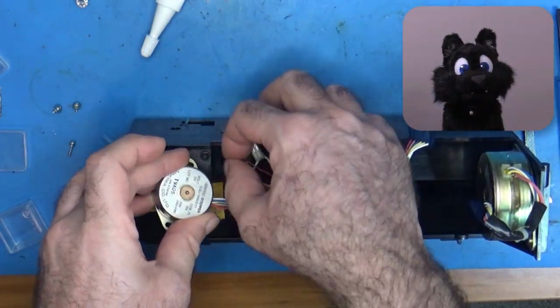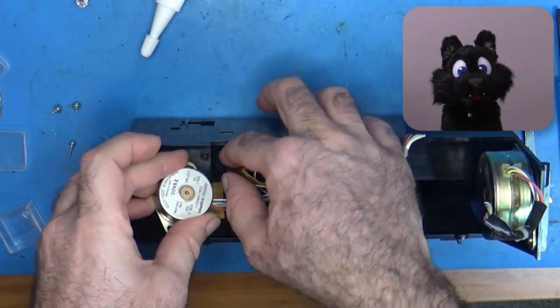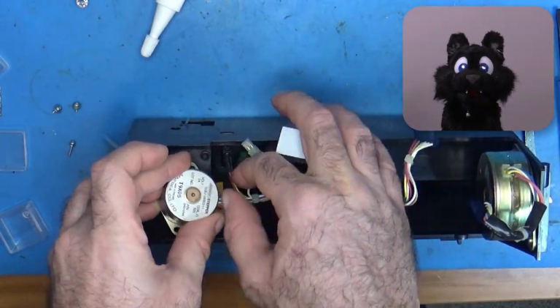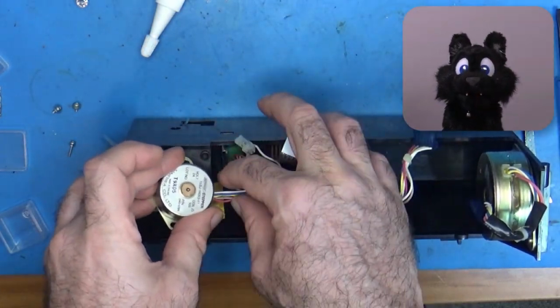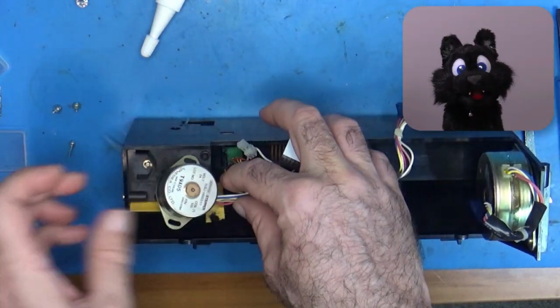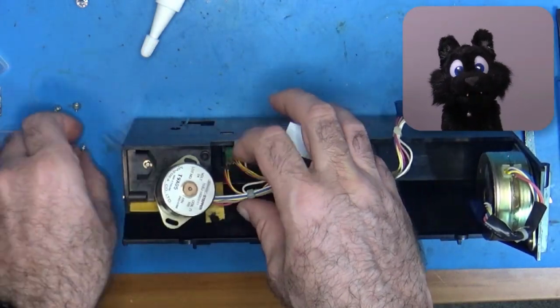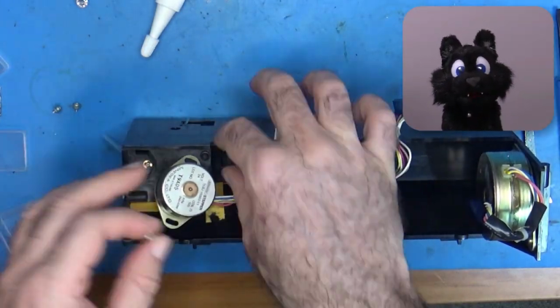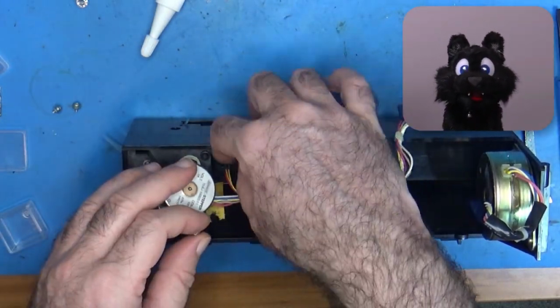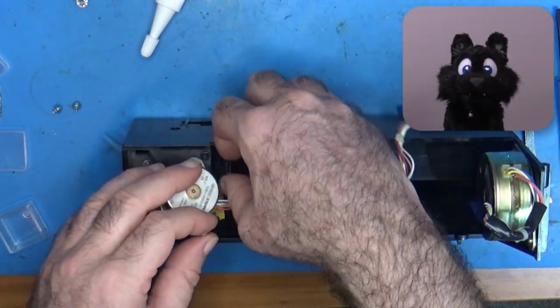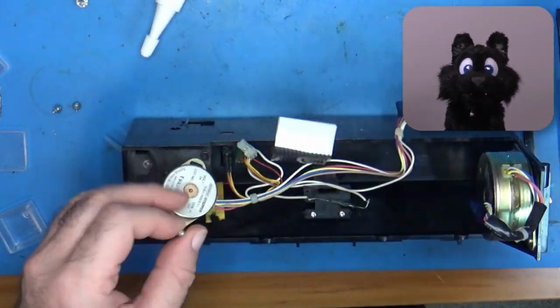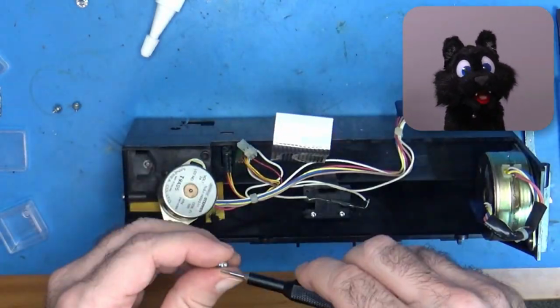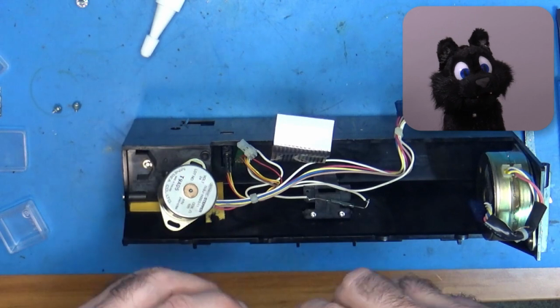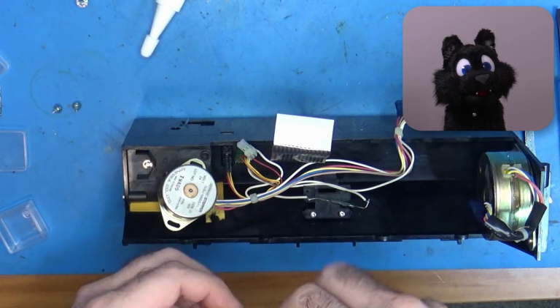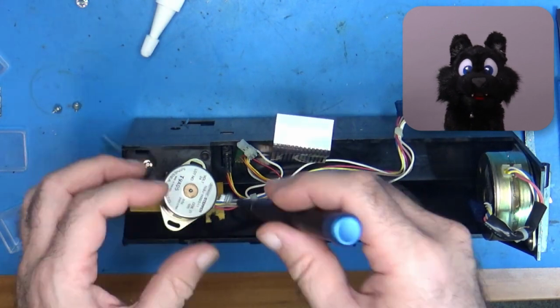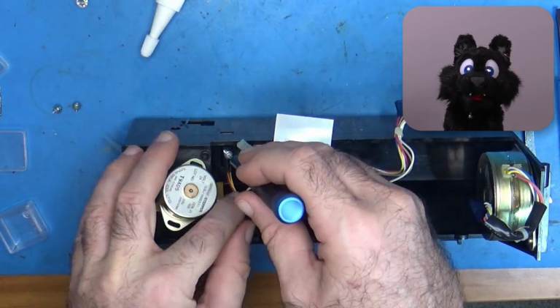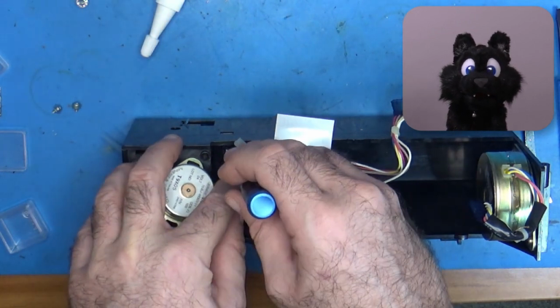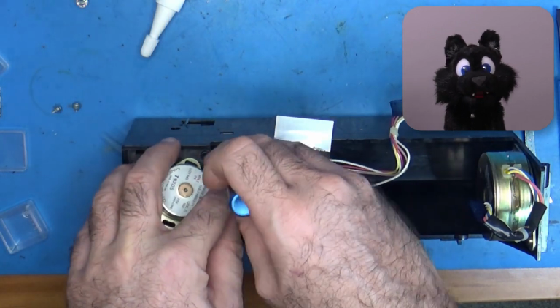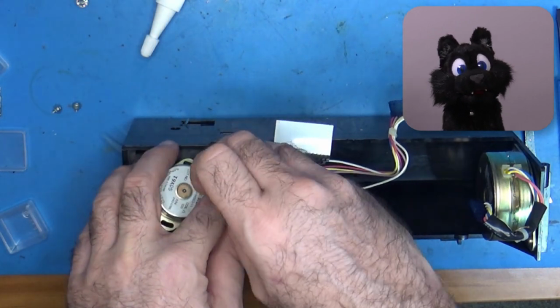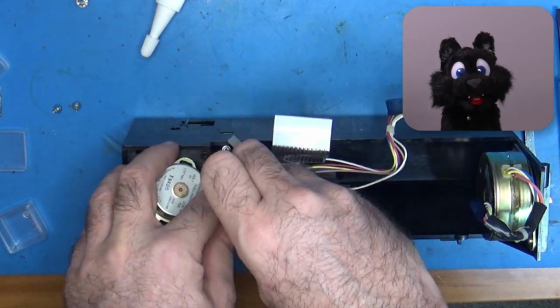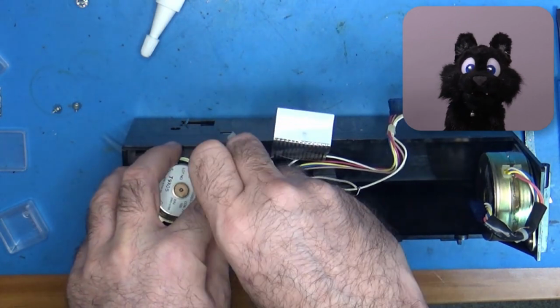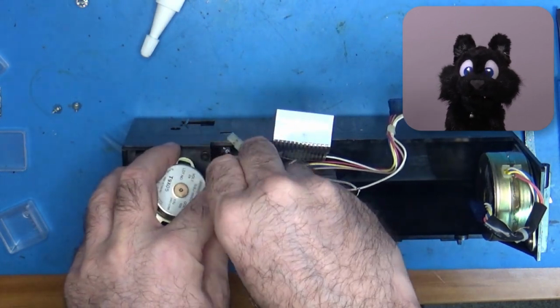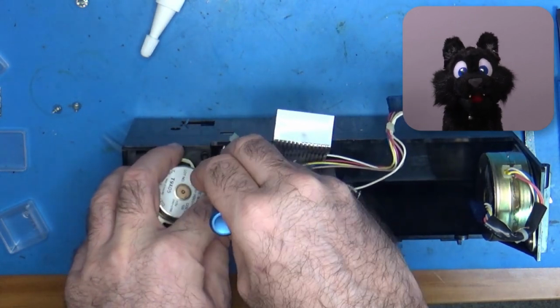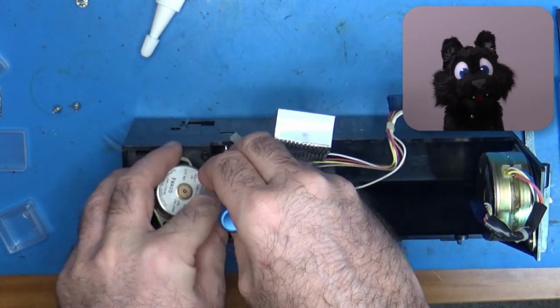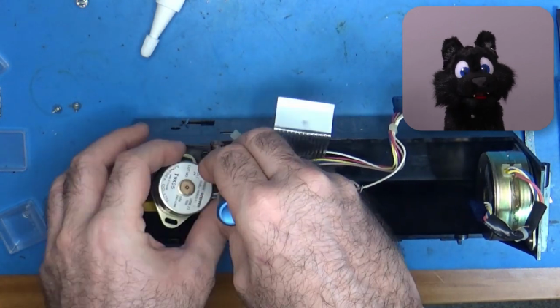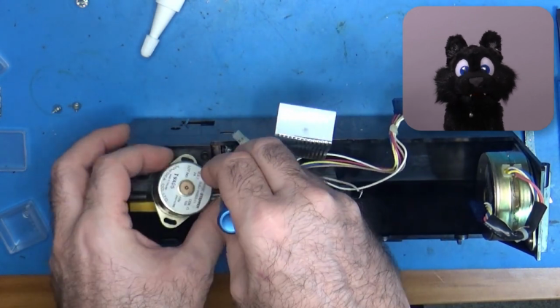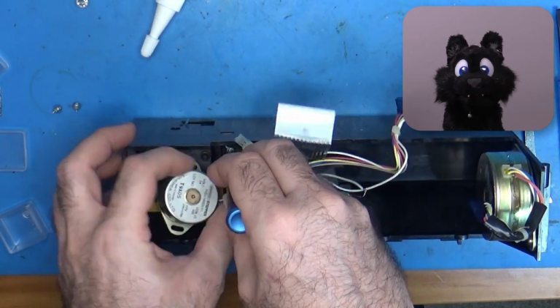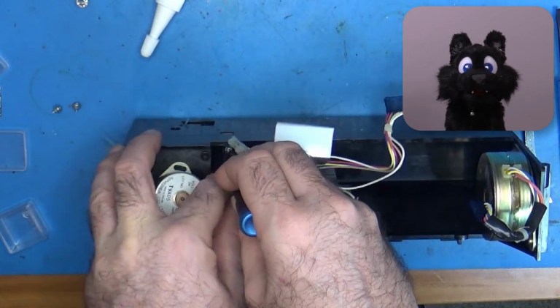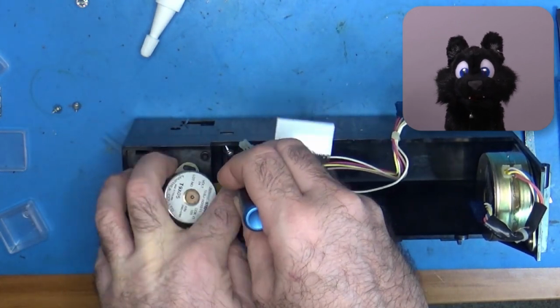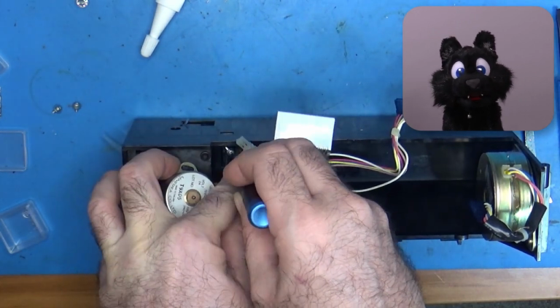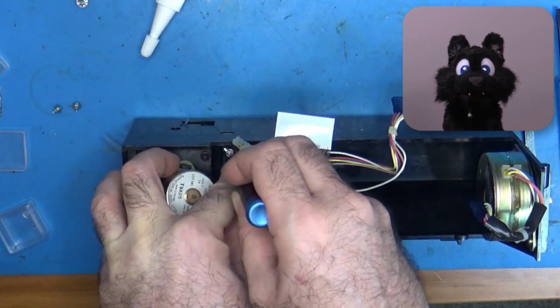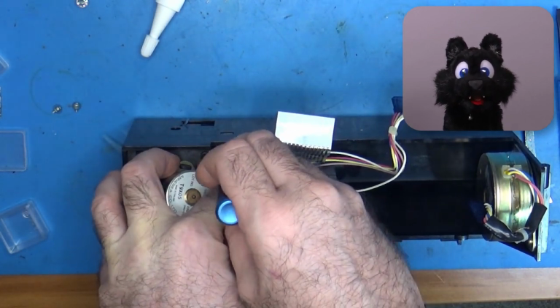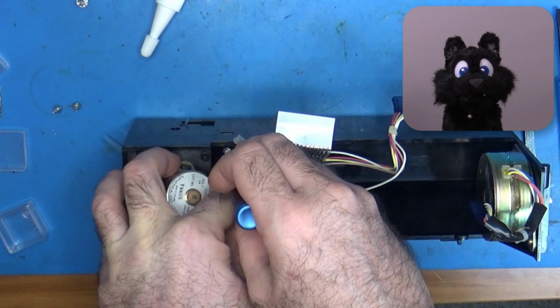There is also a little photosensor, similar to the ones used in ball mice, that detects when the head is in the home position.